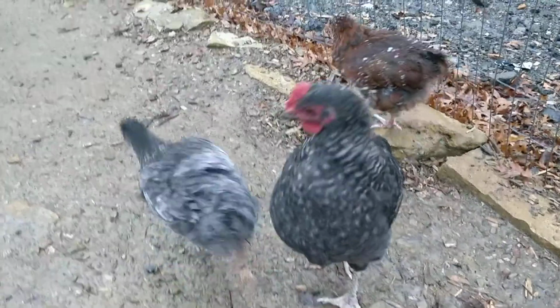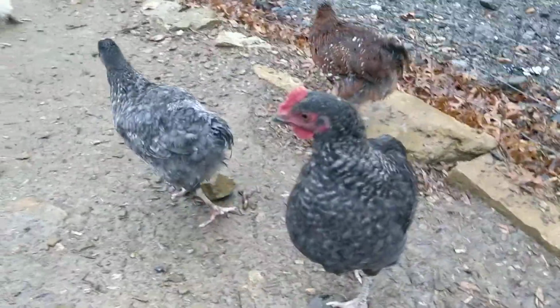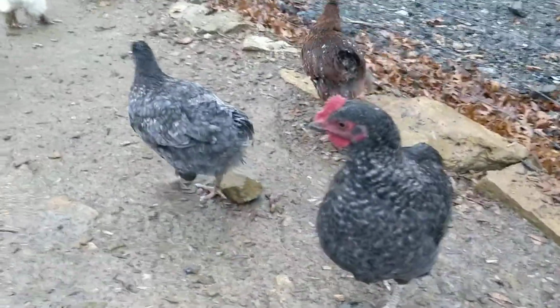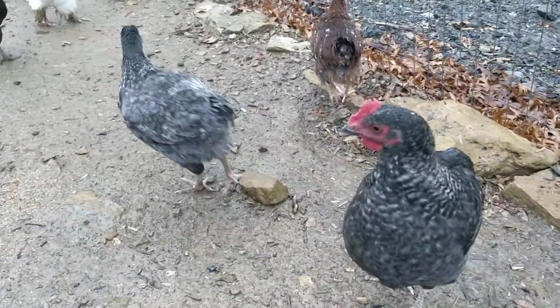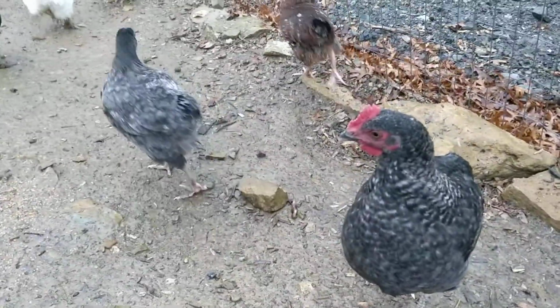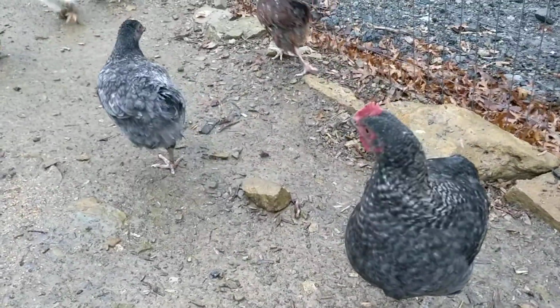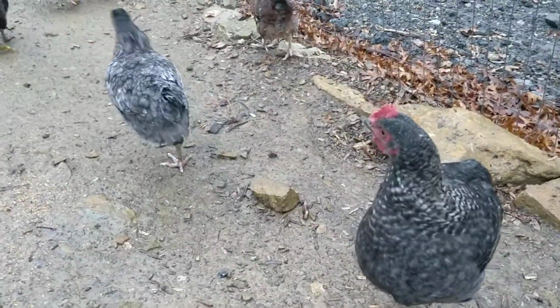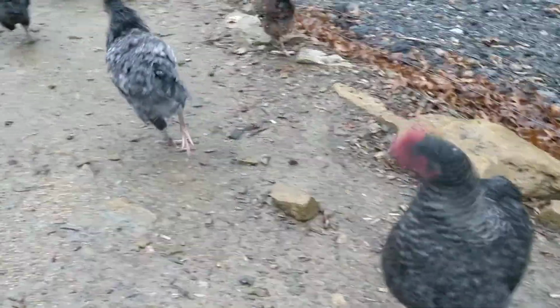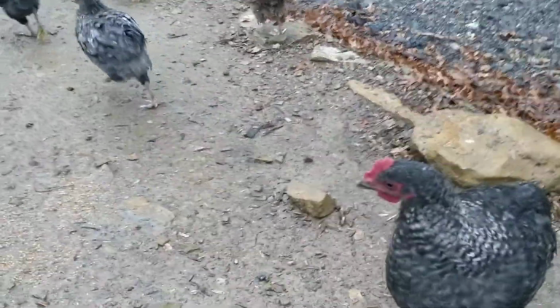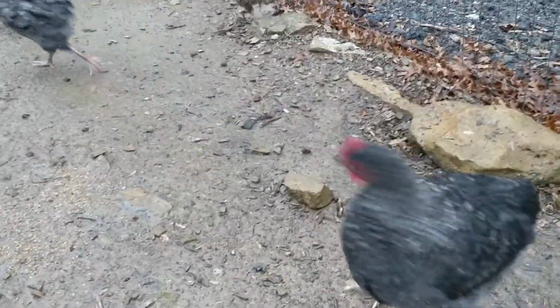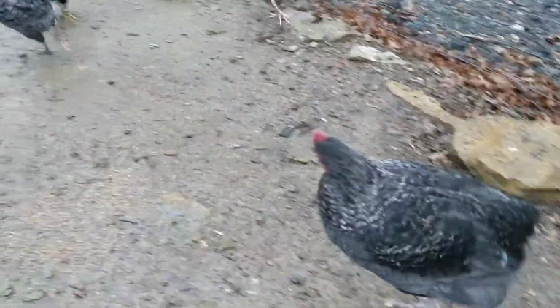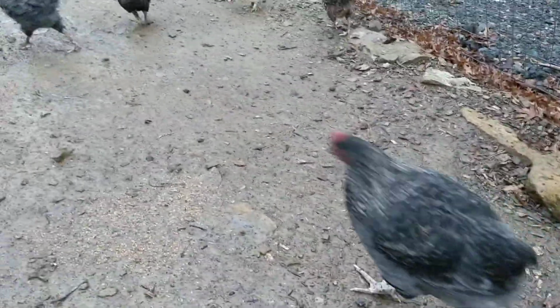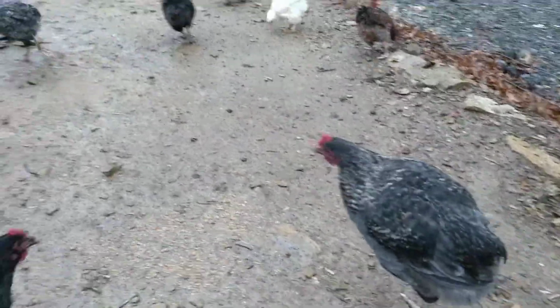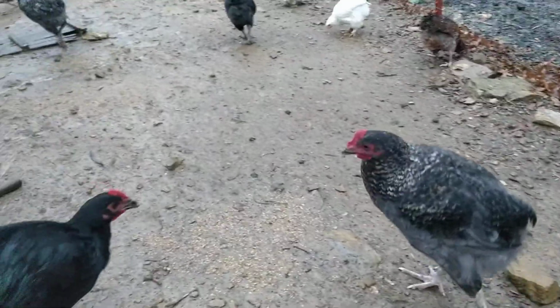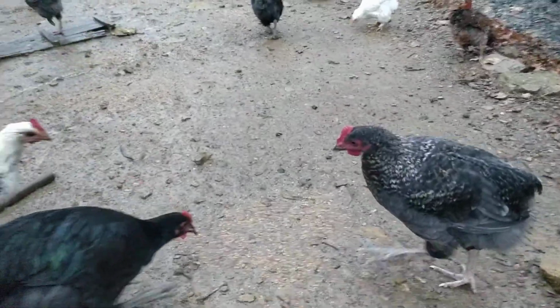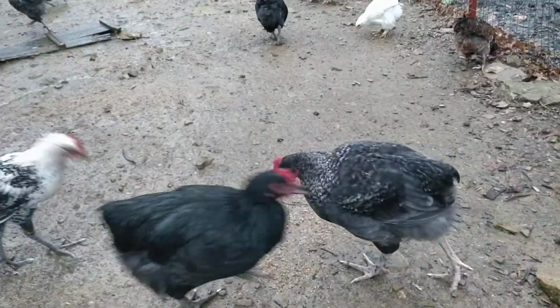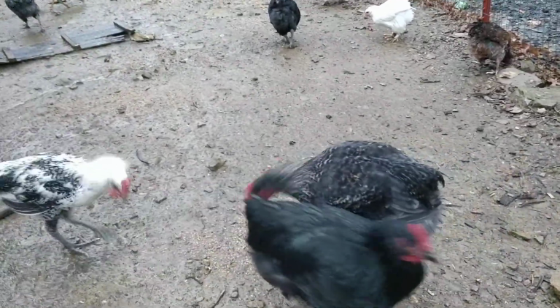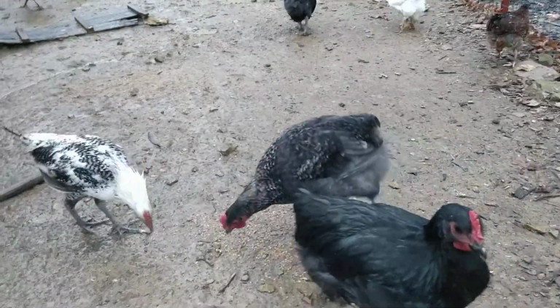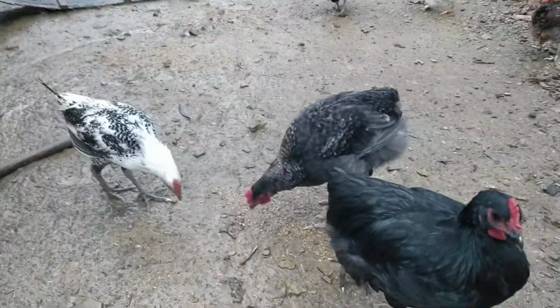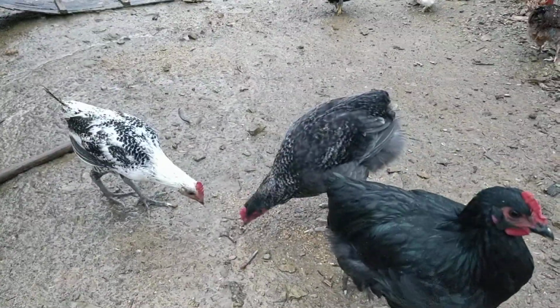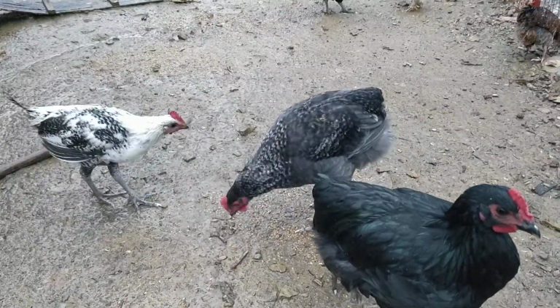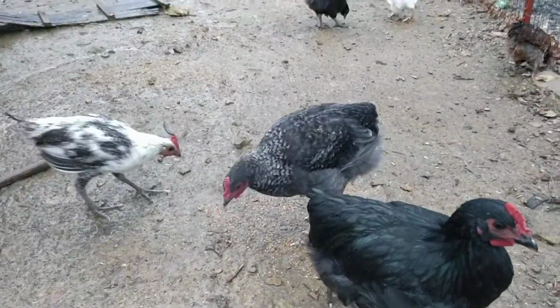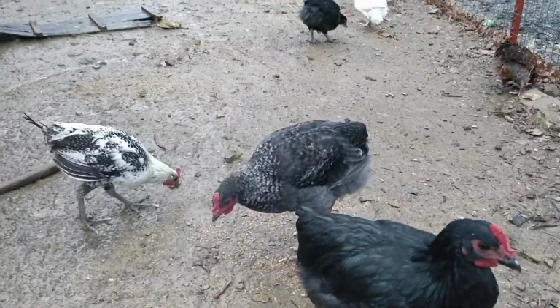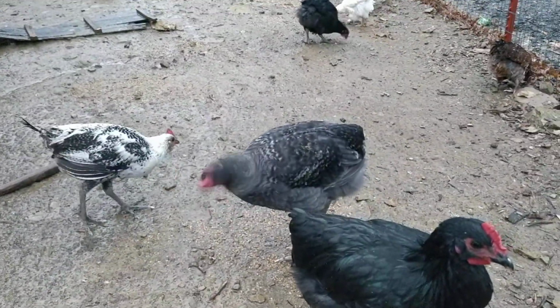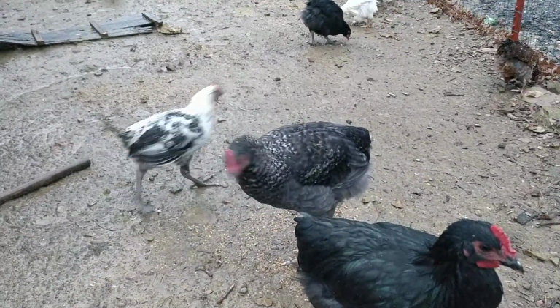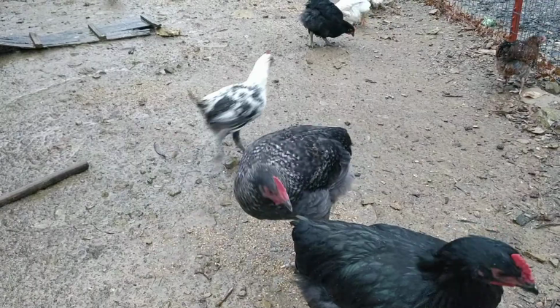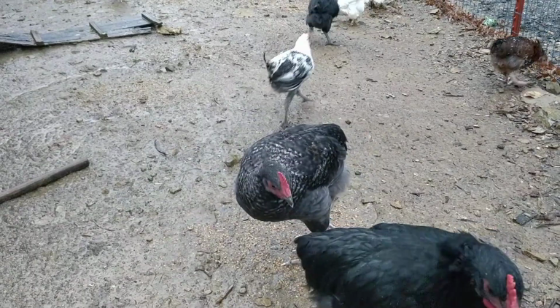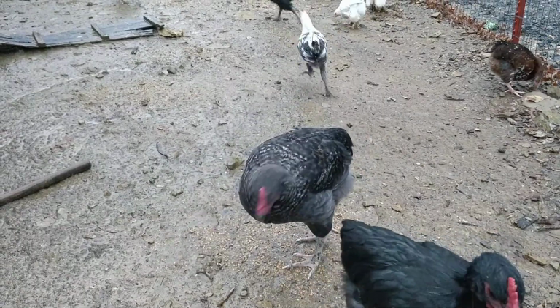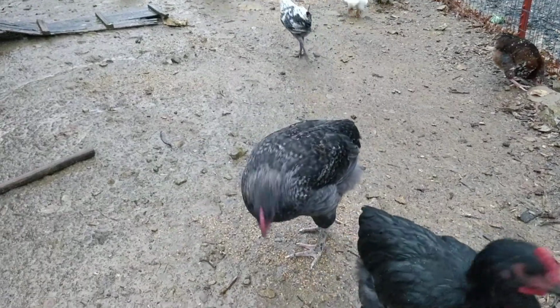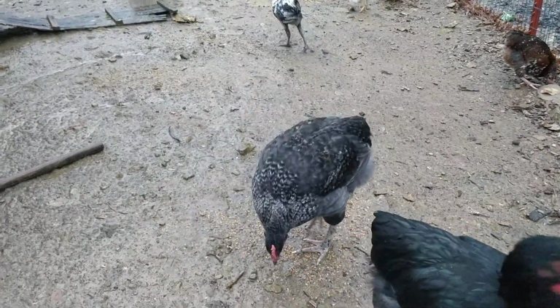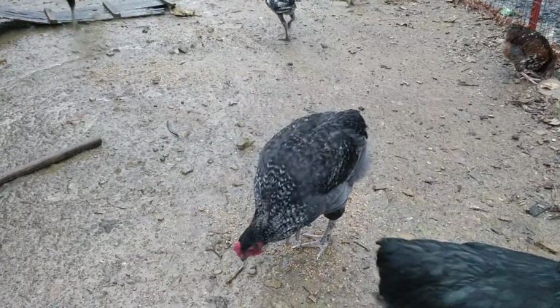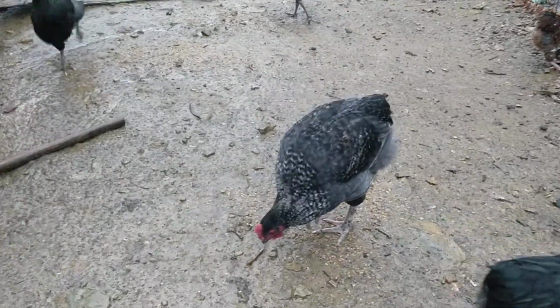Stay tuned — we've got new breeds that are just getting started in their journey; they're only two weeks old now. We'd love for you to stay tuned and watch those breeds as well, and also see what these birds look like at four months old.